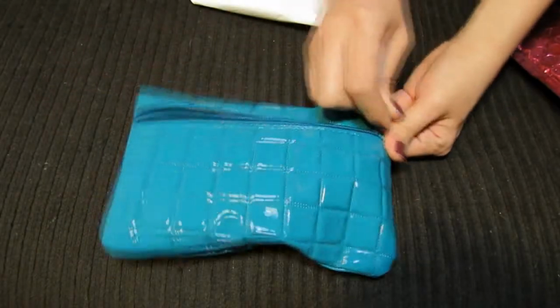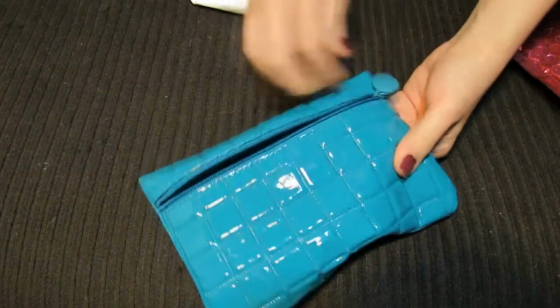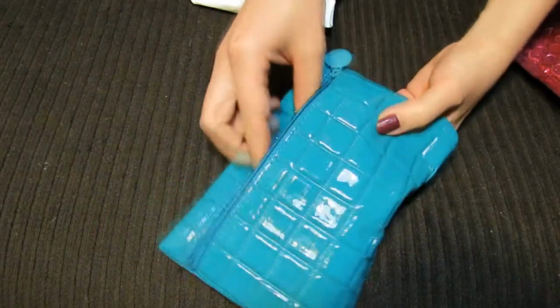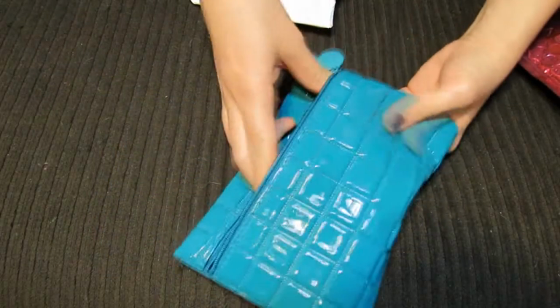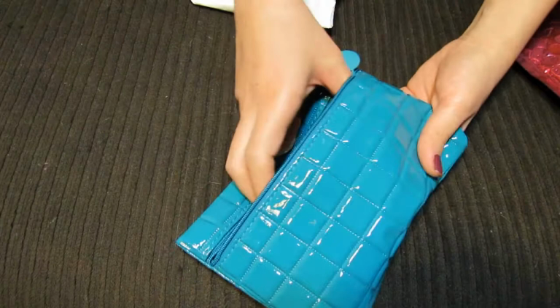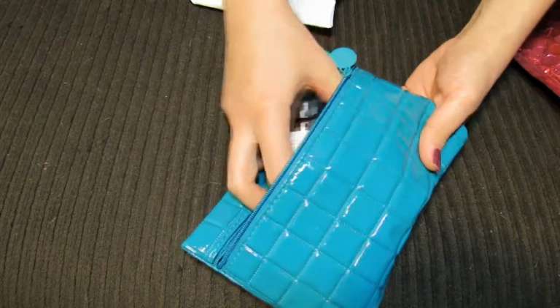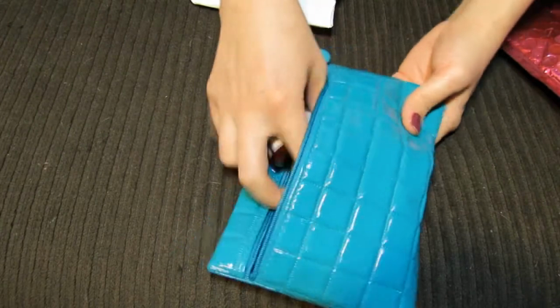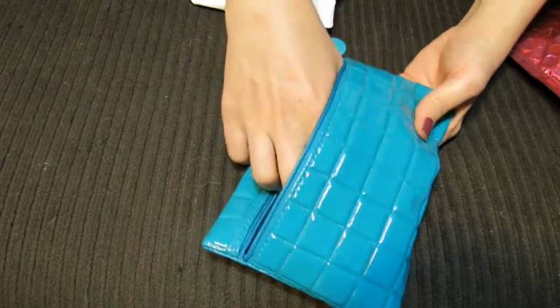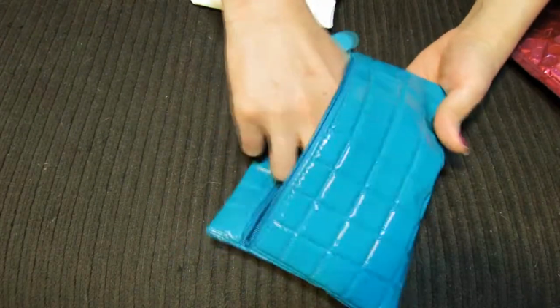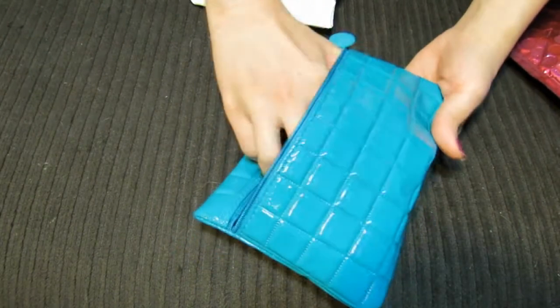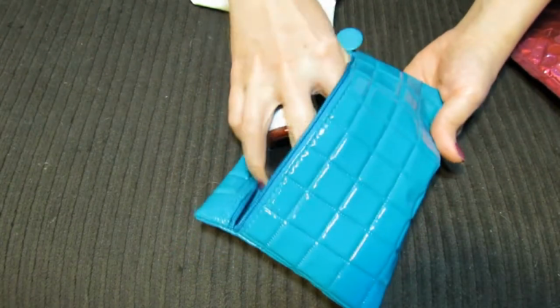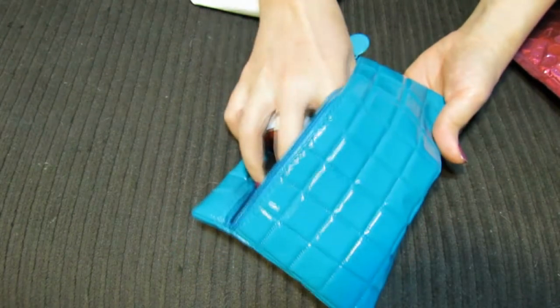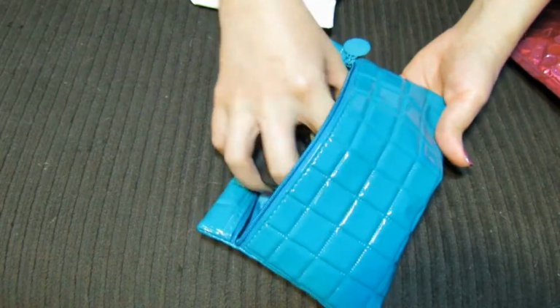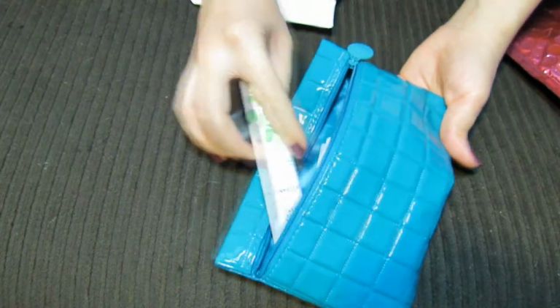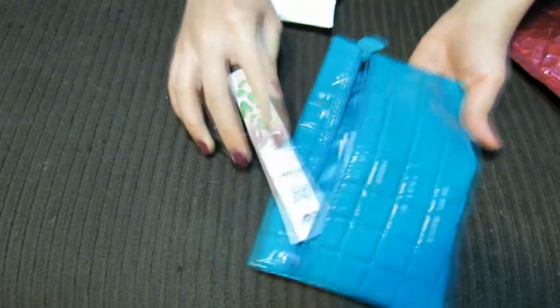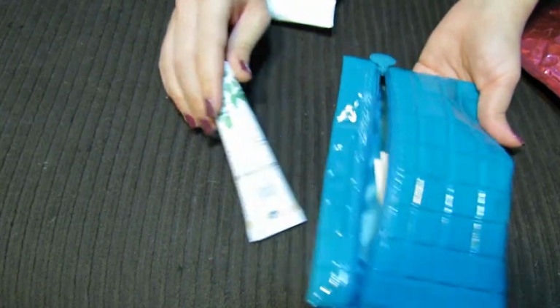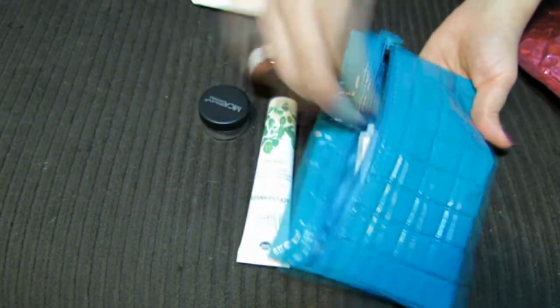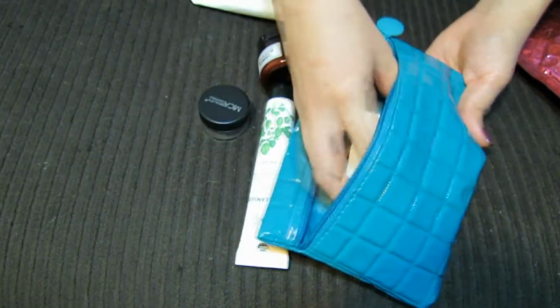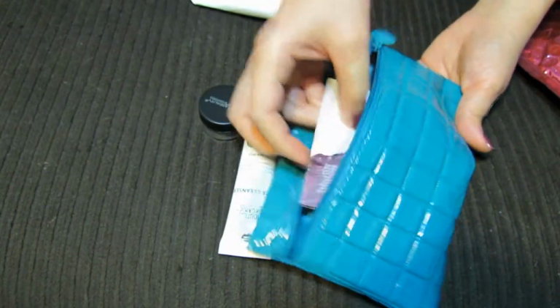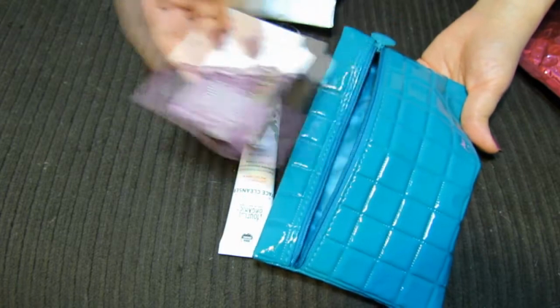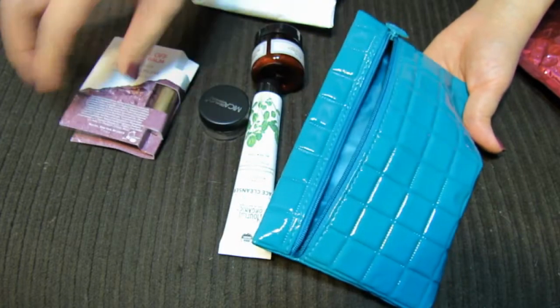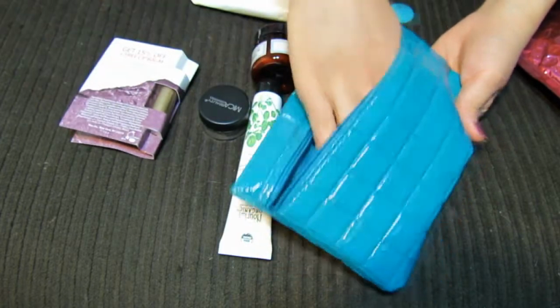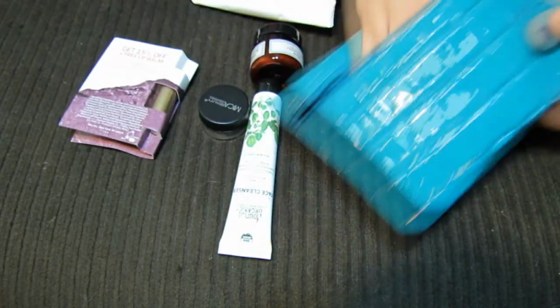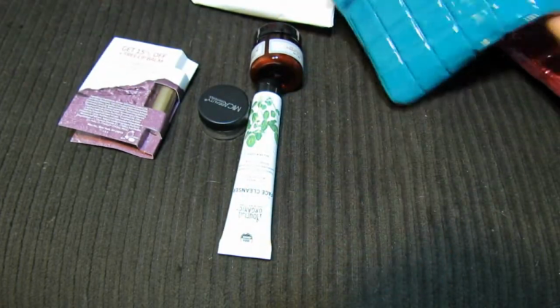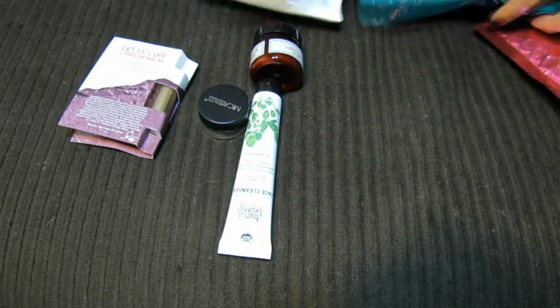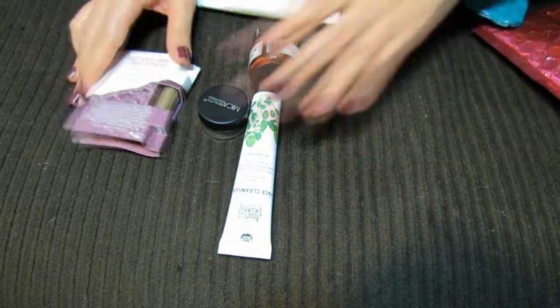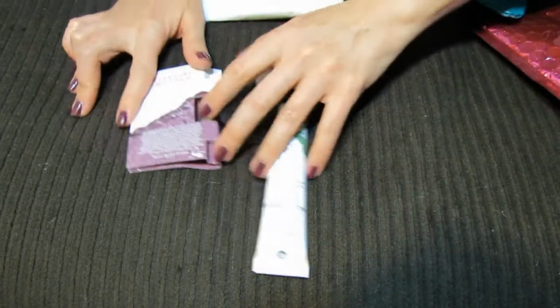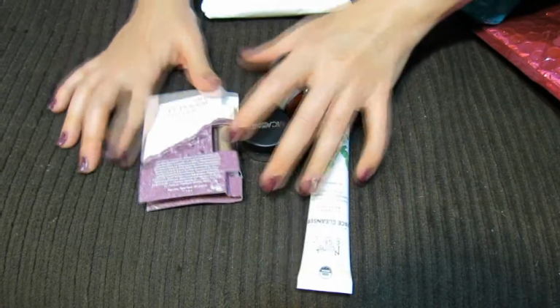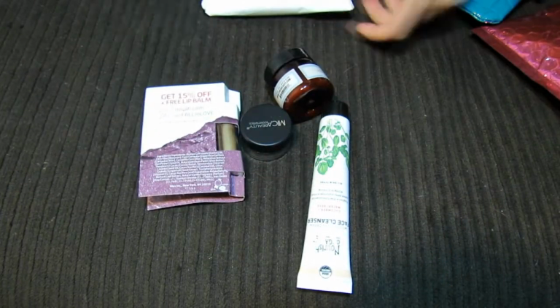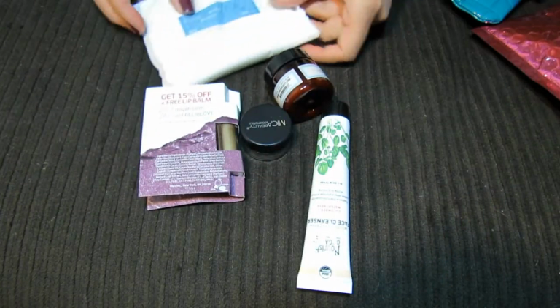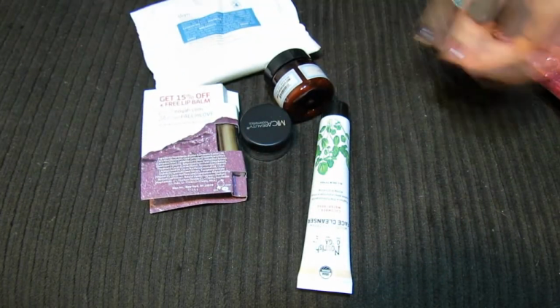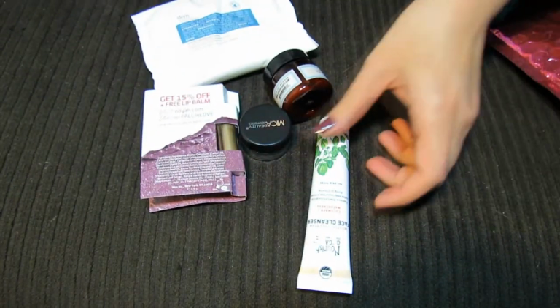So let's see what's inside here. Usually, if you guys aren't familiar, you get five items each month along with your Ipsy bag. So here we go. Here are my four other items.